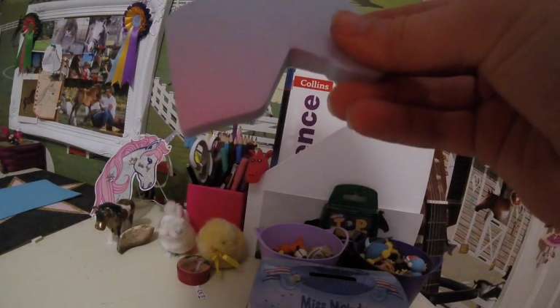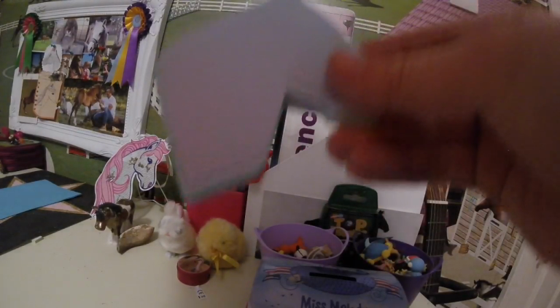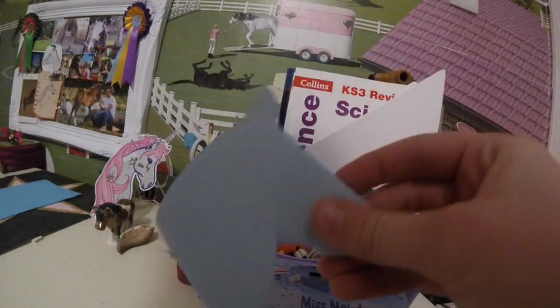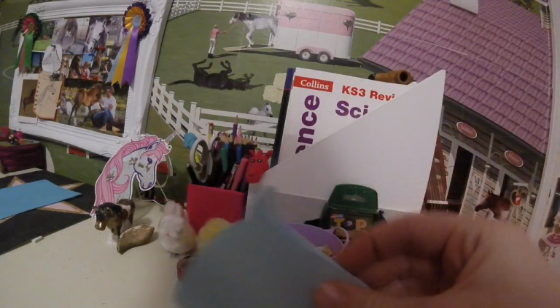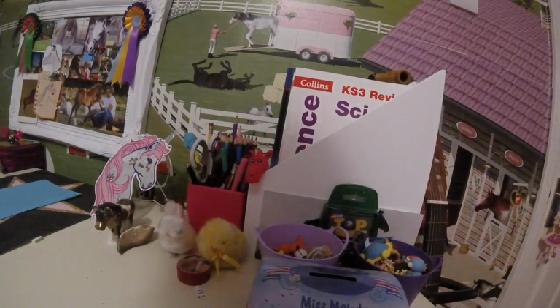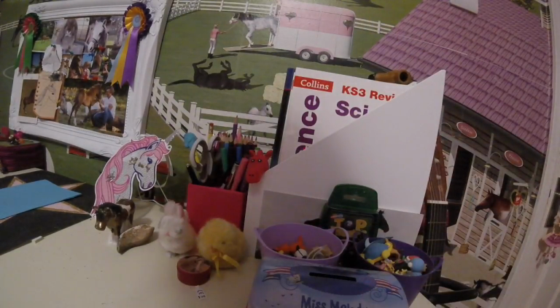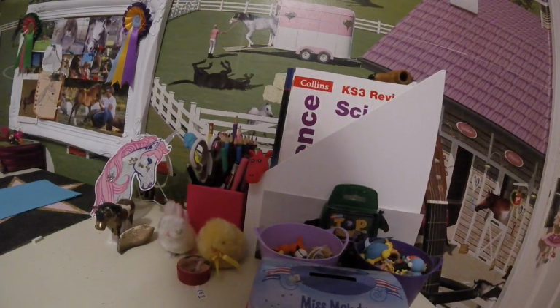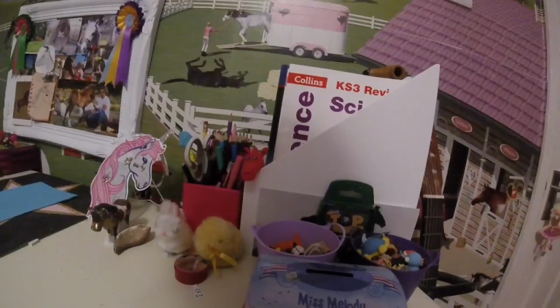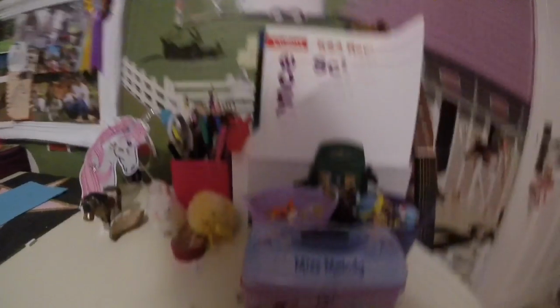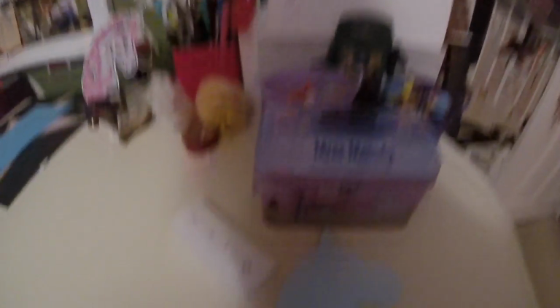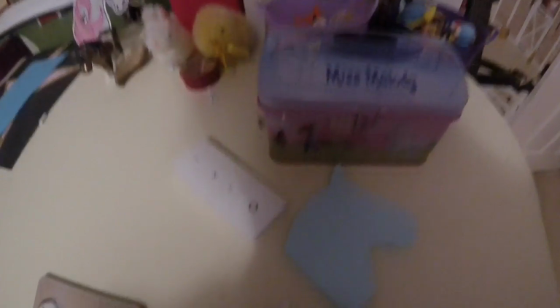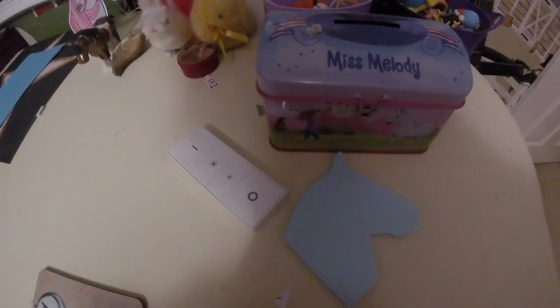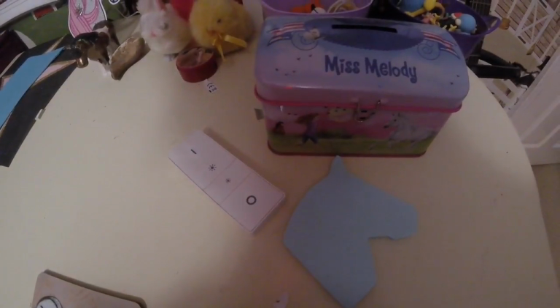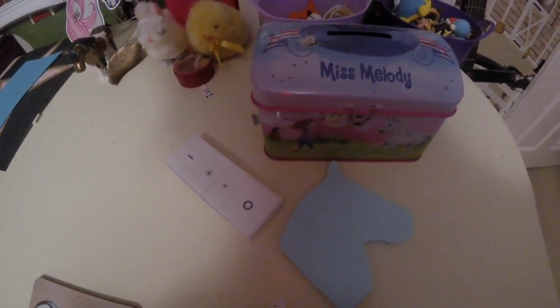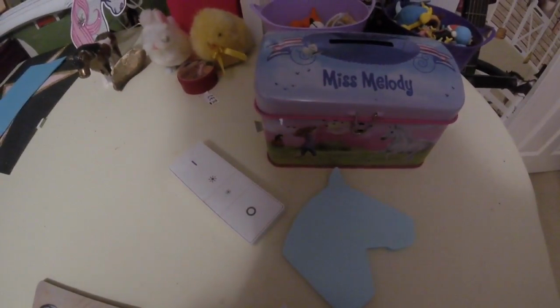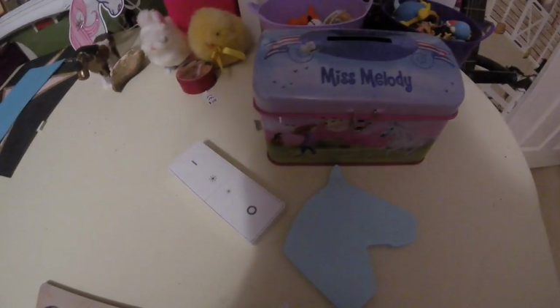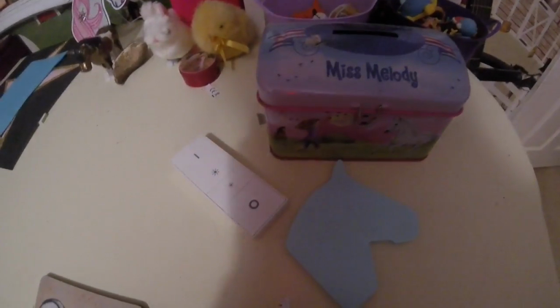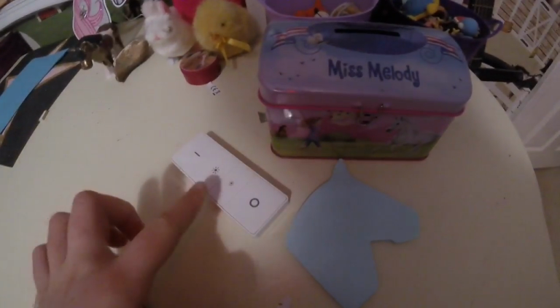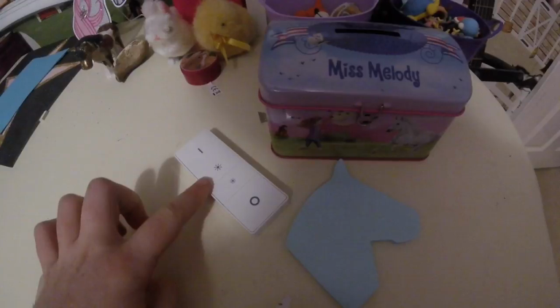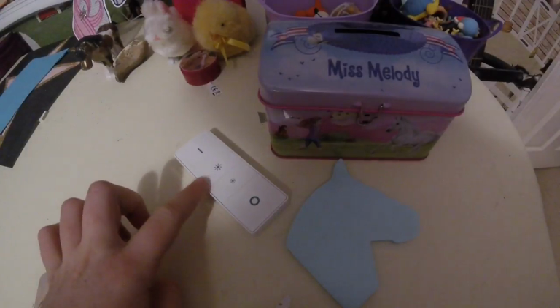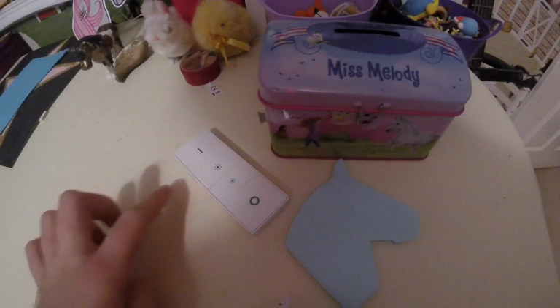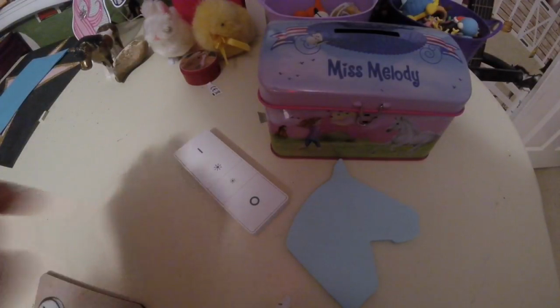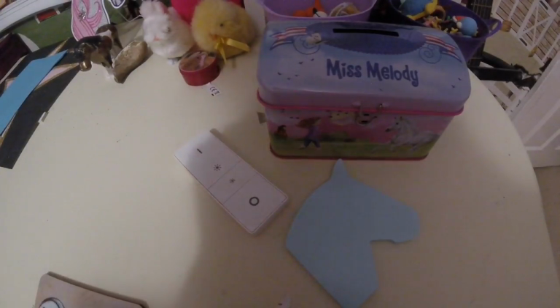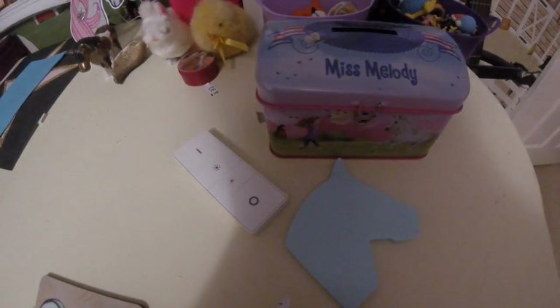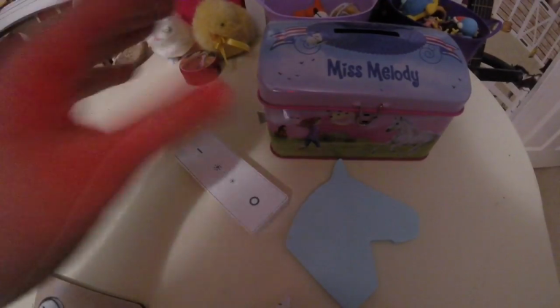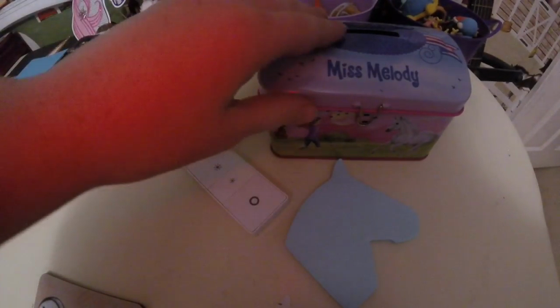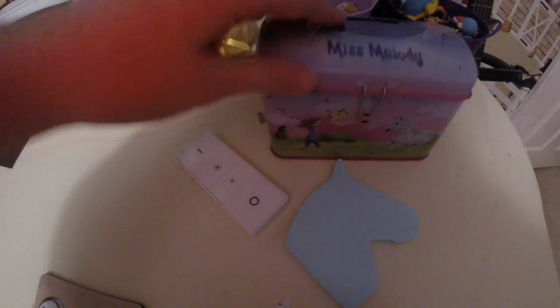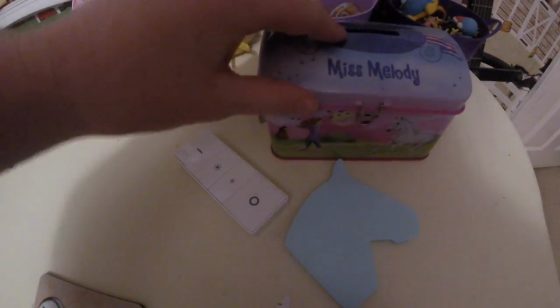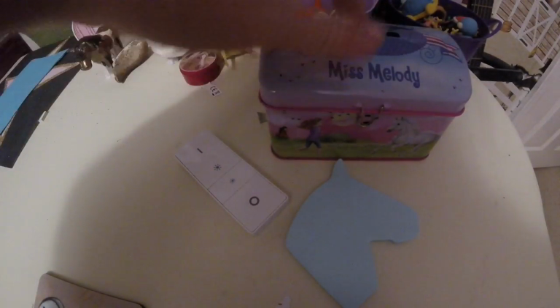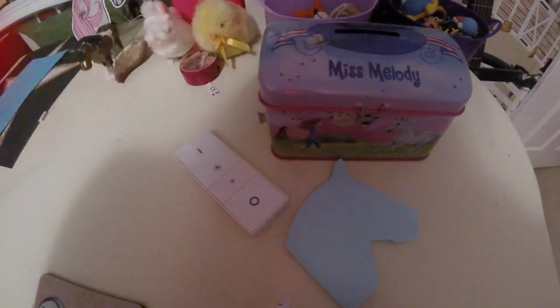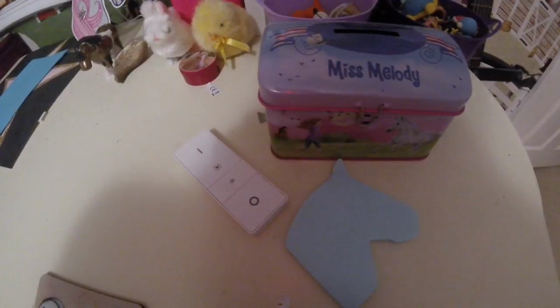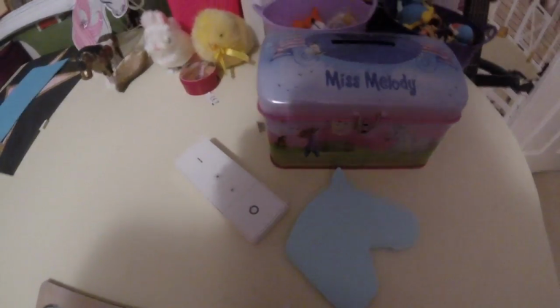Here I have like pony-shaped sticky notes, and they're really cool. And then I have that little remote control there — it just controls my lighting. And then this is like a money box, but it's kind of broken.